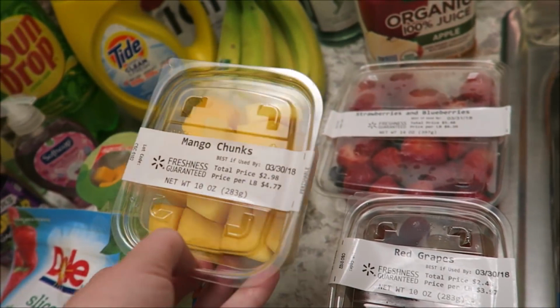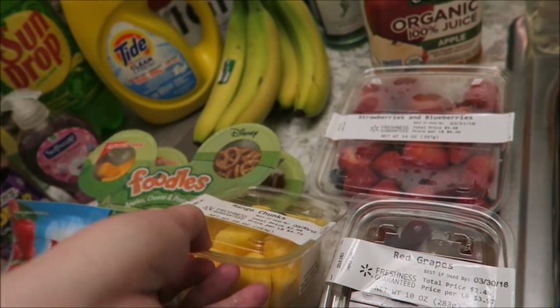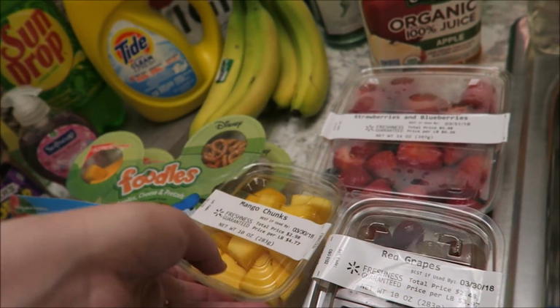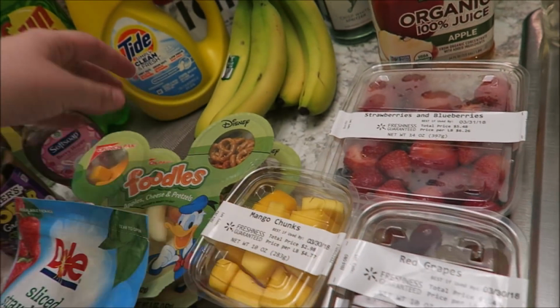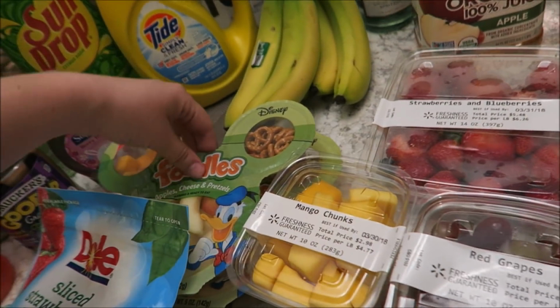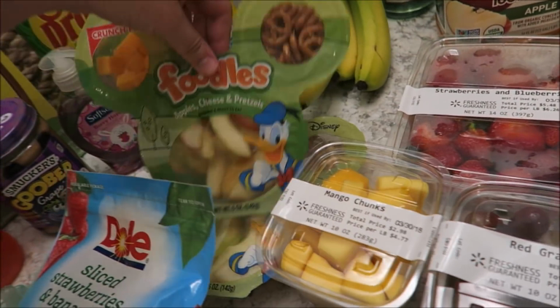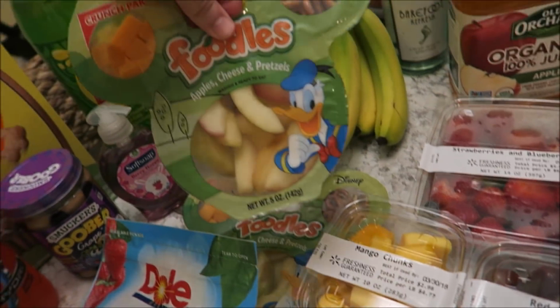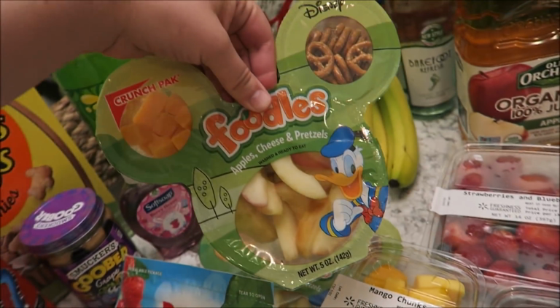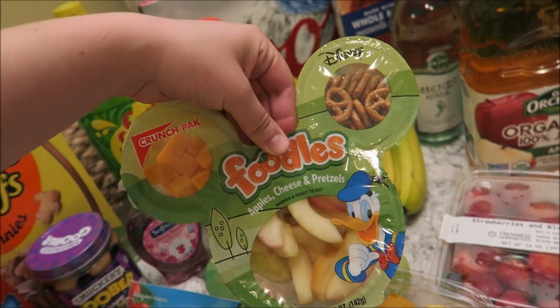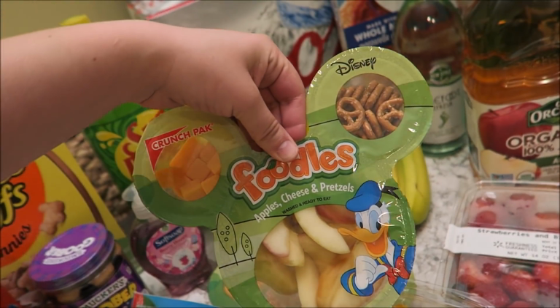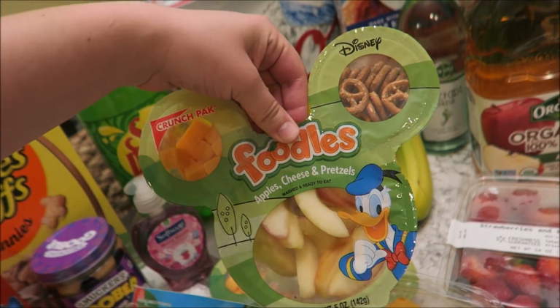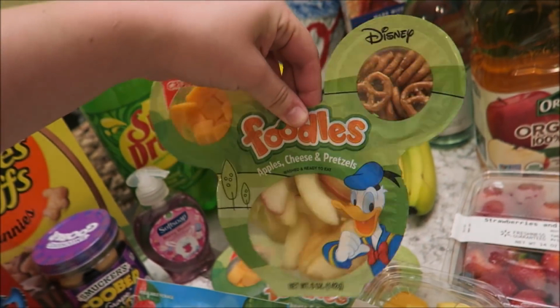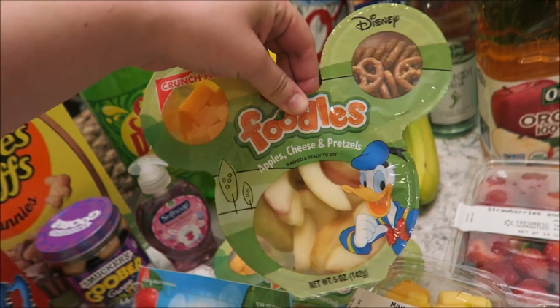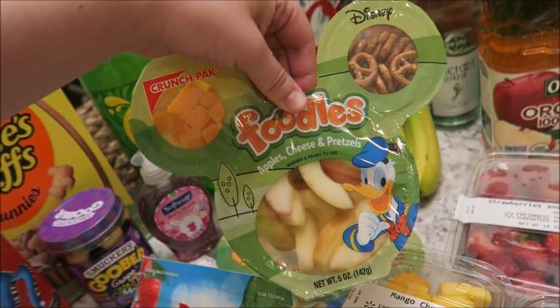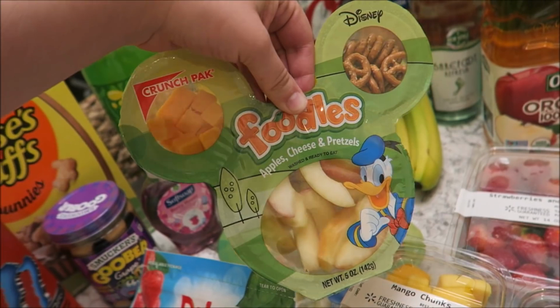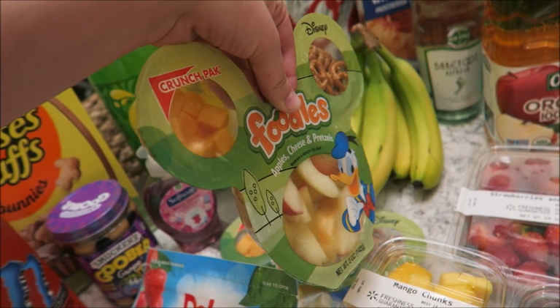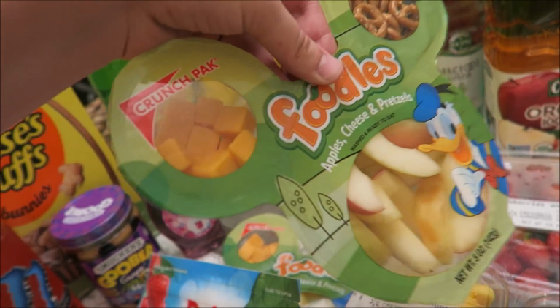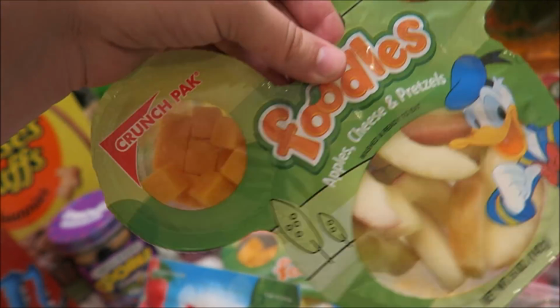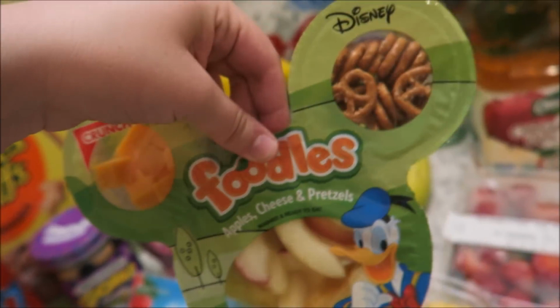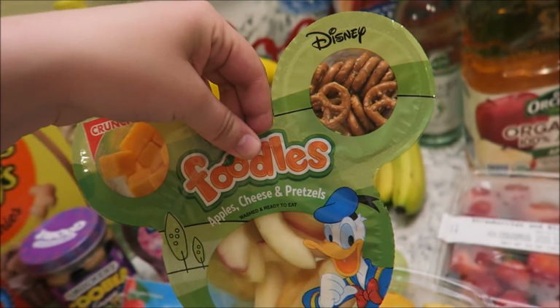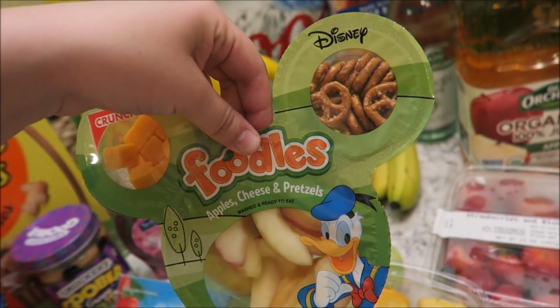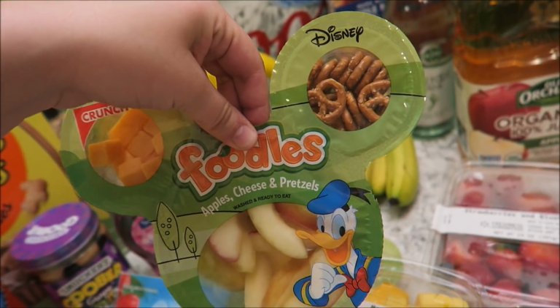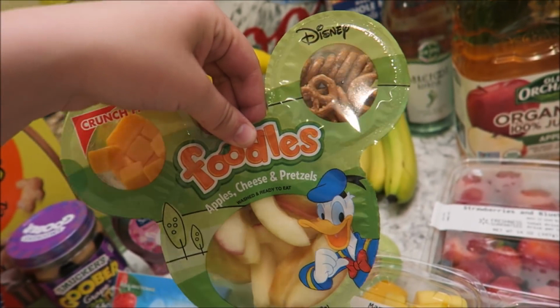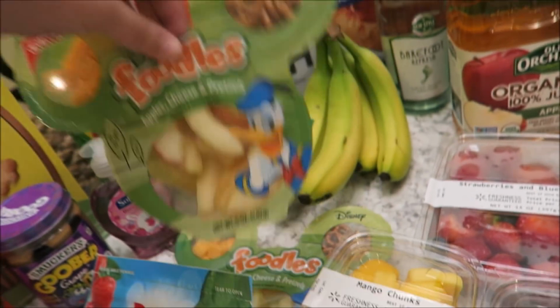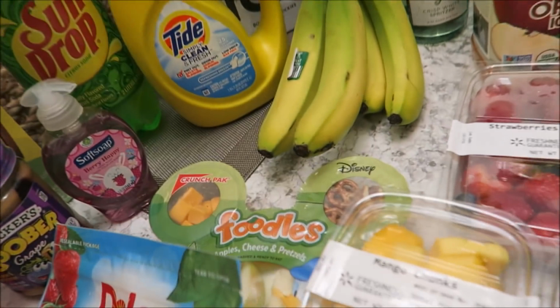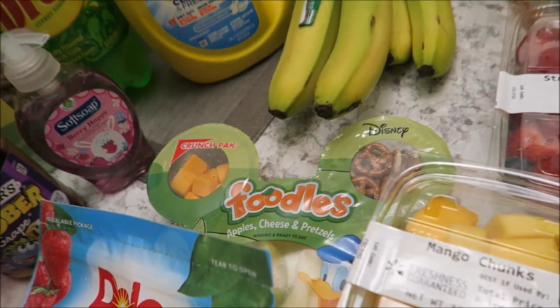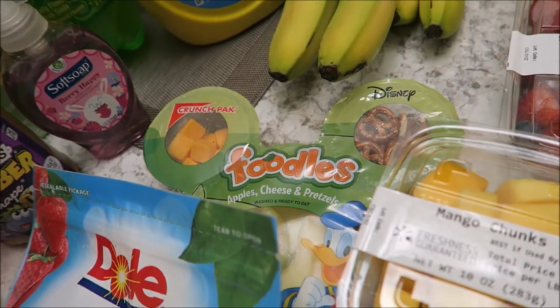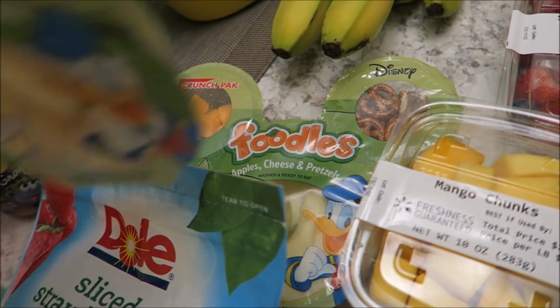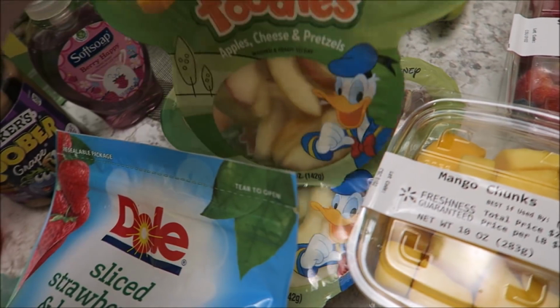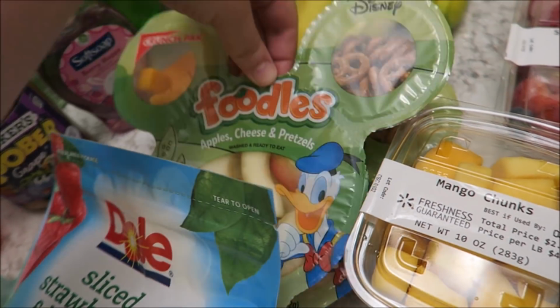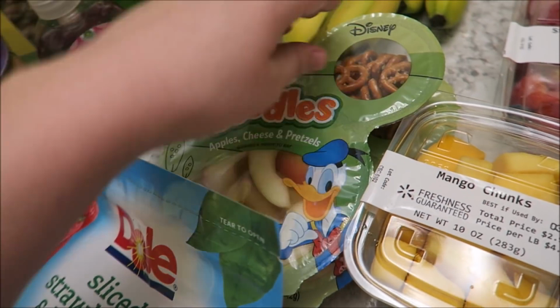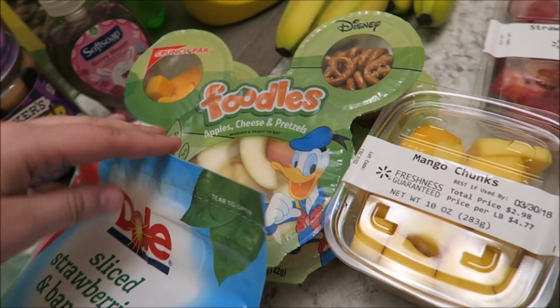We got mango chunks, and then we got the kids these apple, cheese, and pretzel container things.